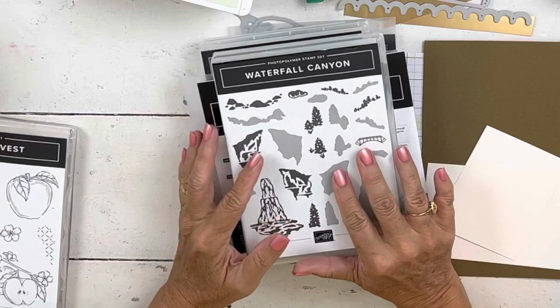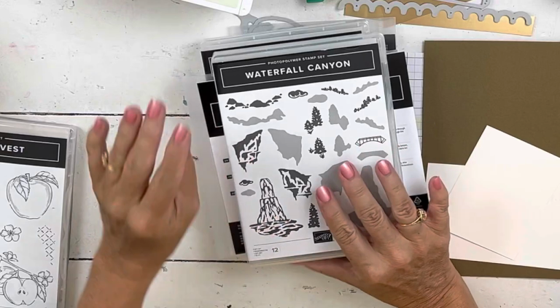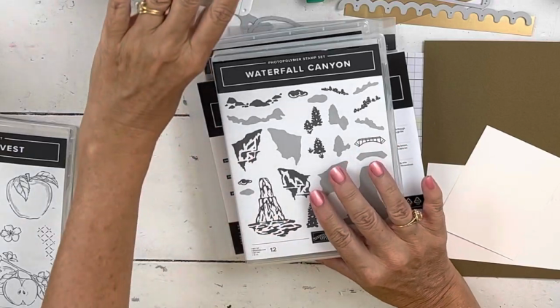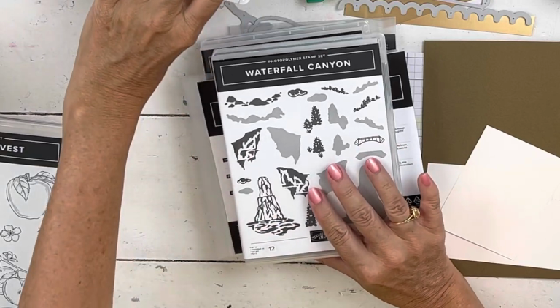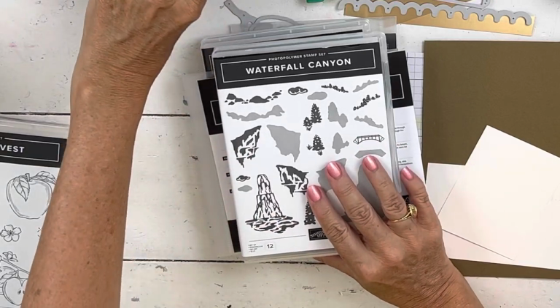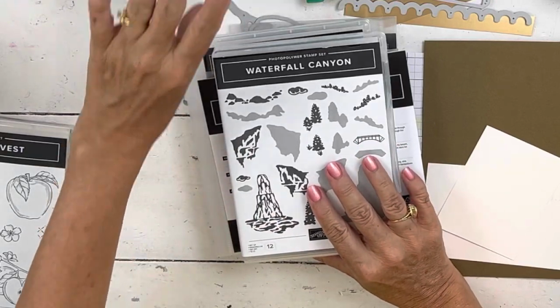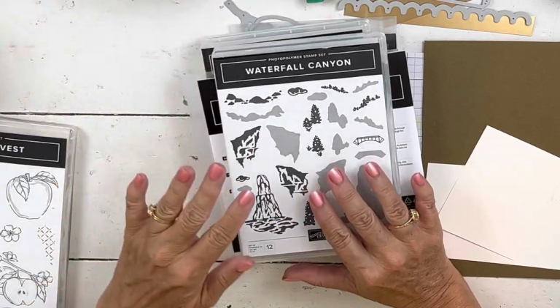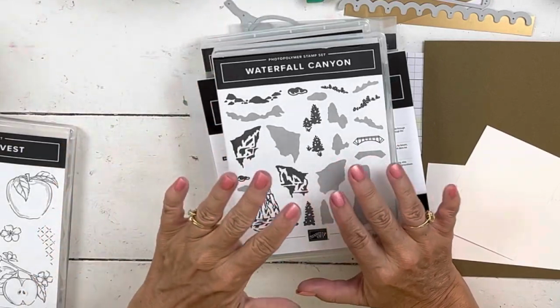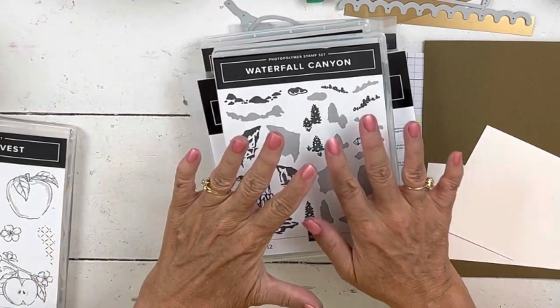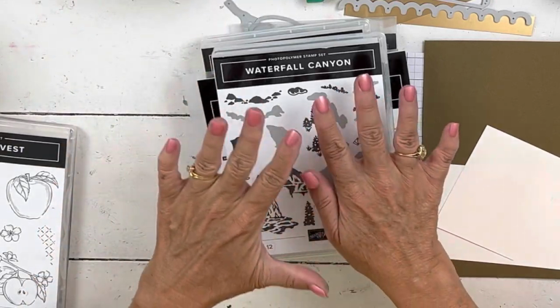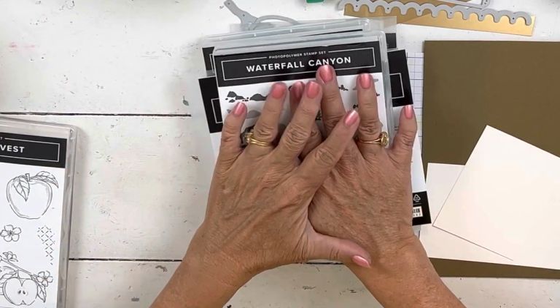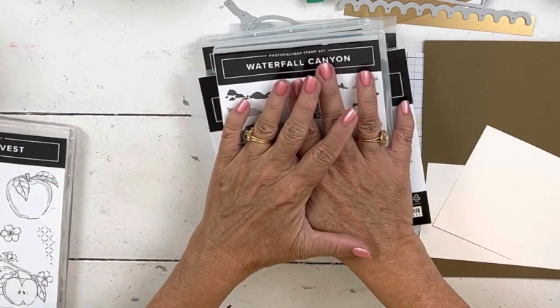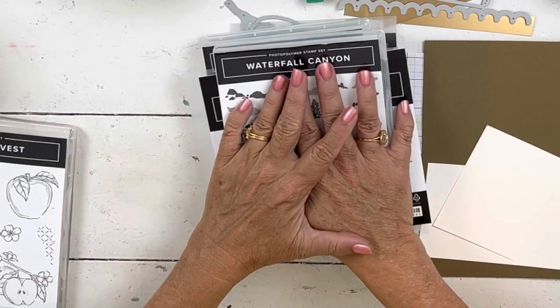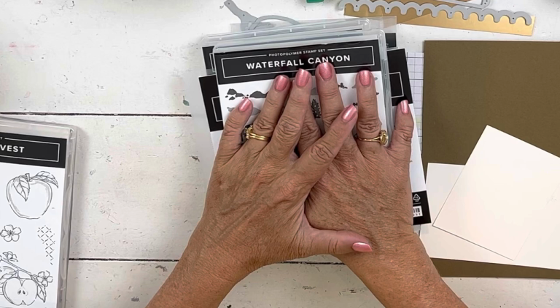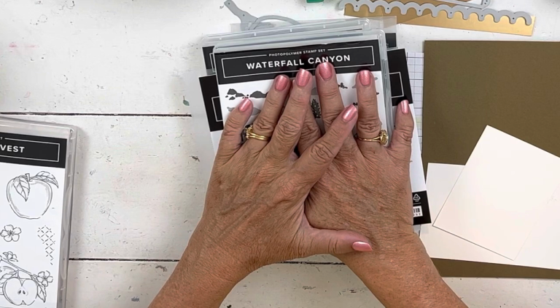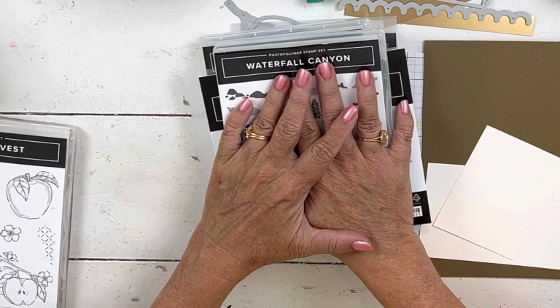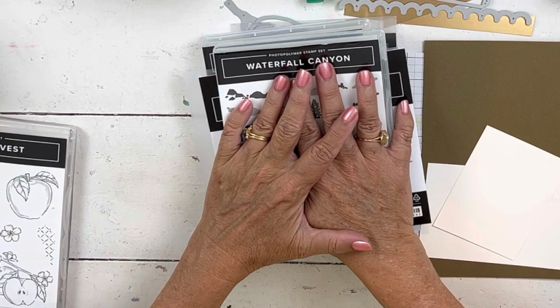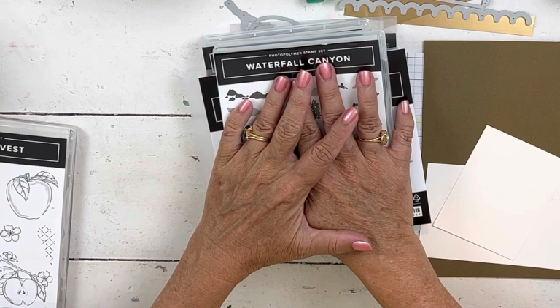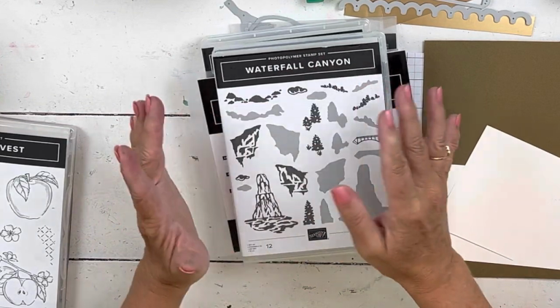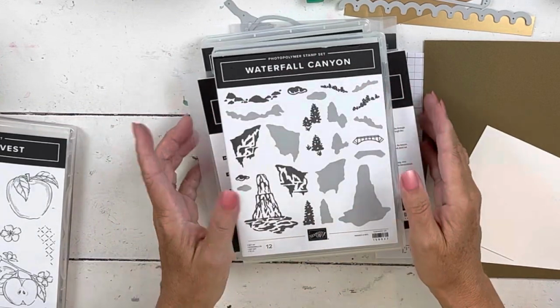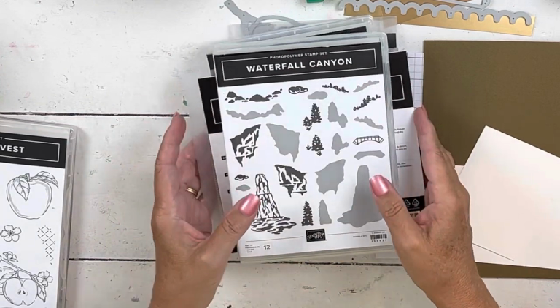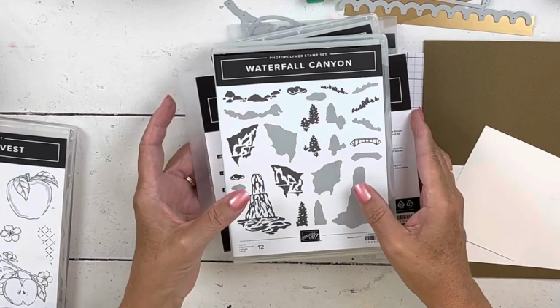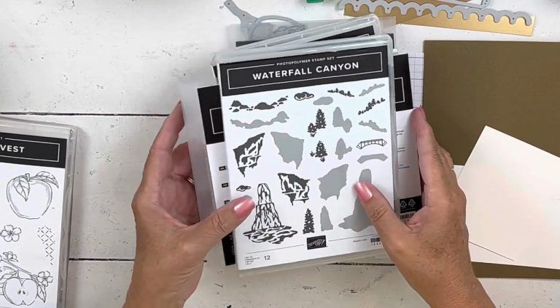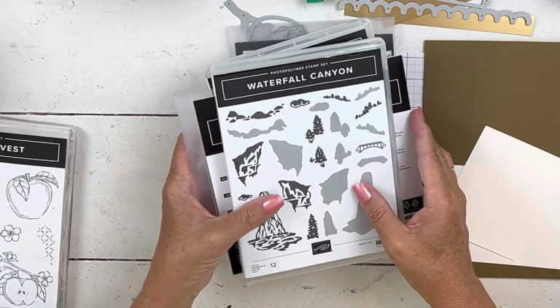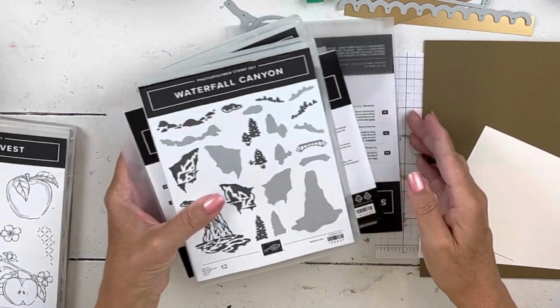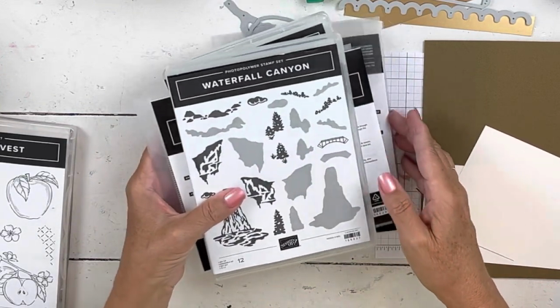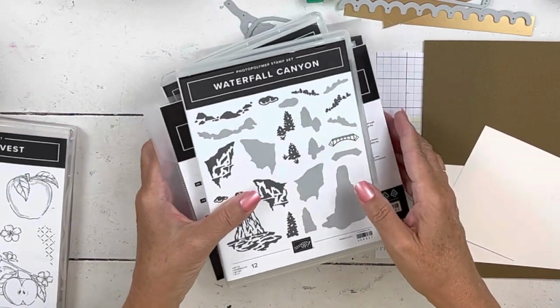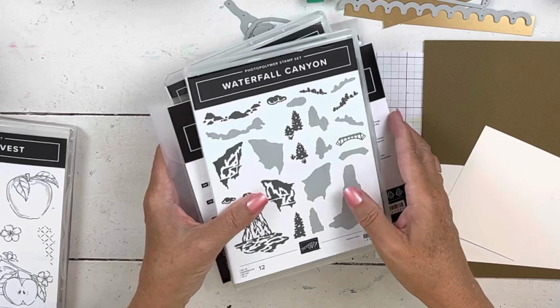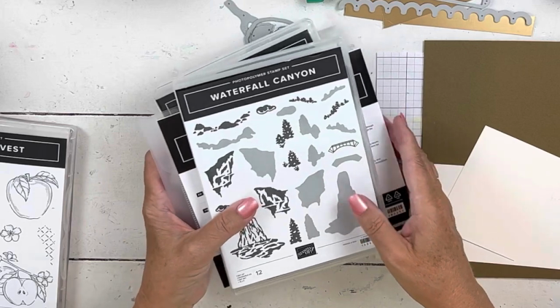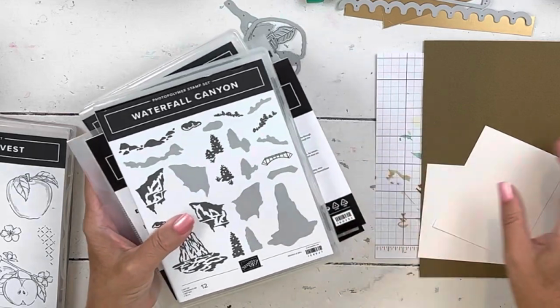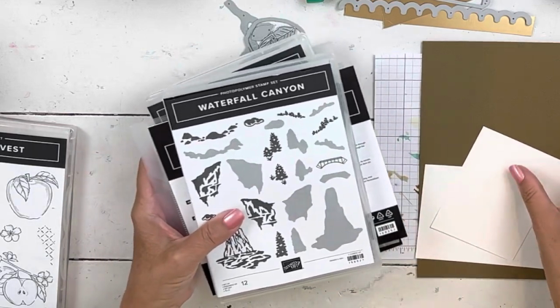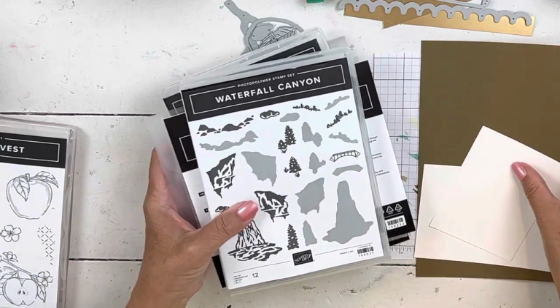Hi everybody, my name is Sheri. Welcome to my stamp studio. Here's the video so many of you have been asking about — when I was going to post my retreat. I get an email almost every day saying, is your retreat stuff ready?